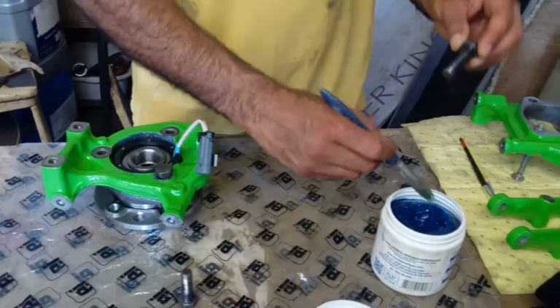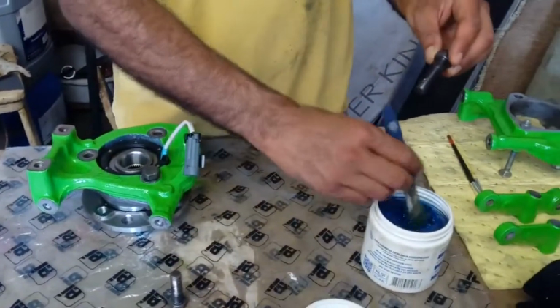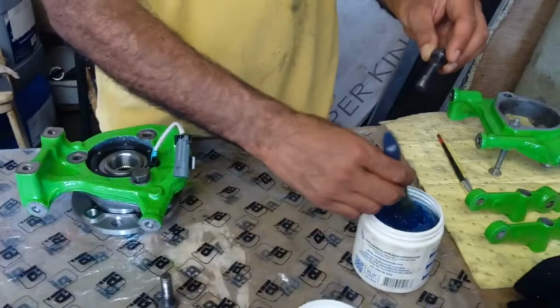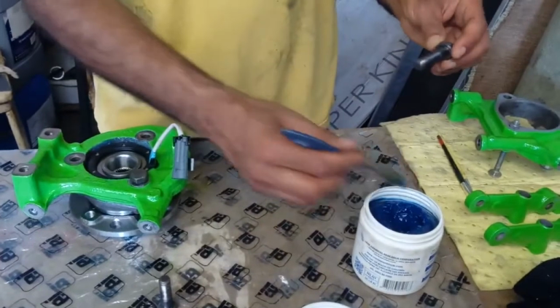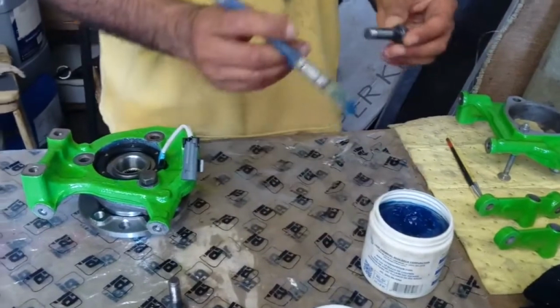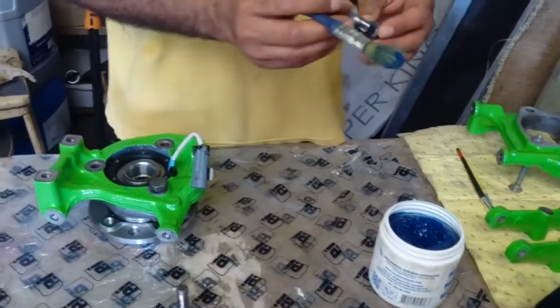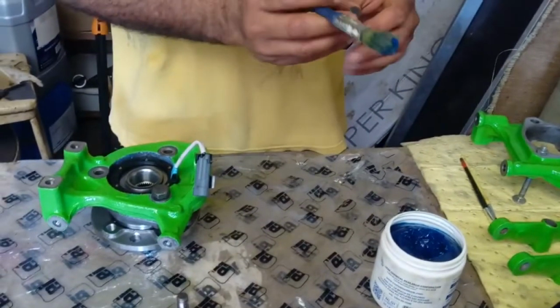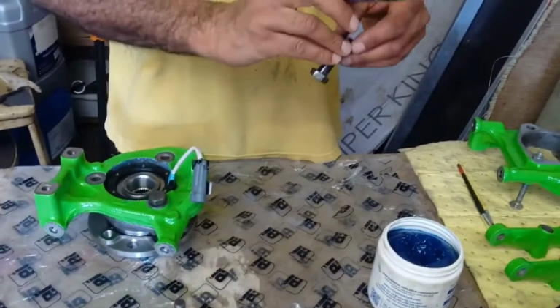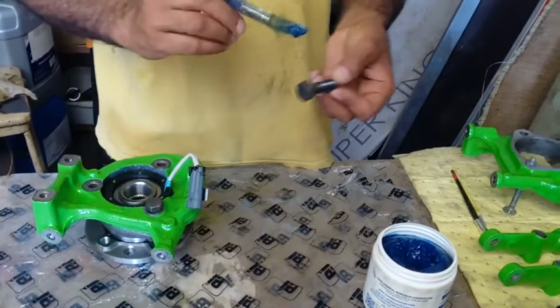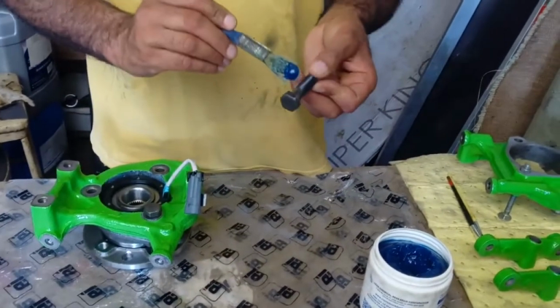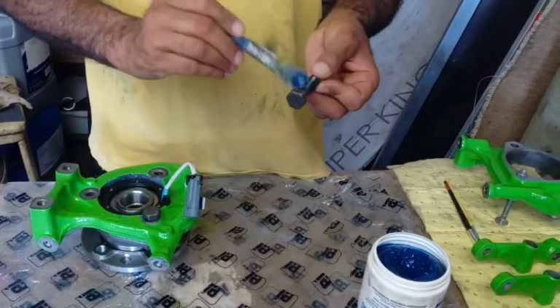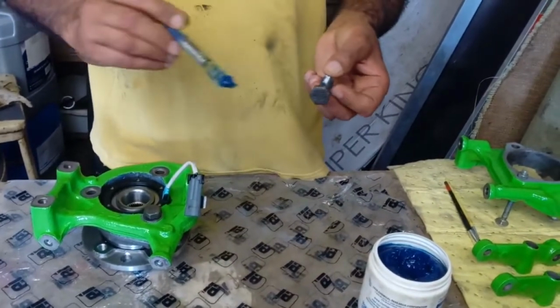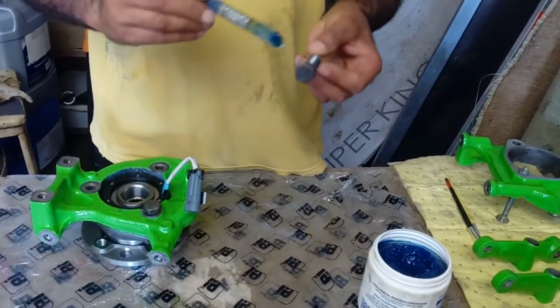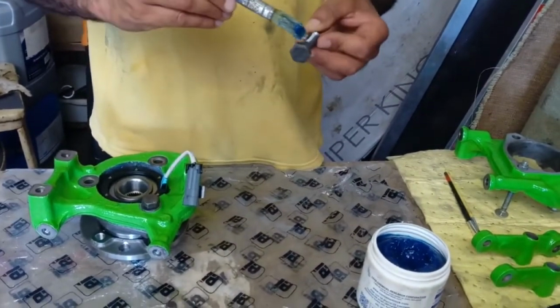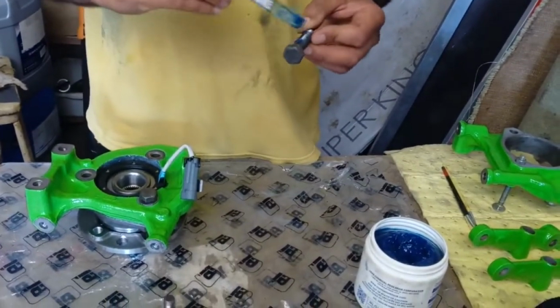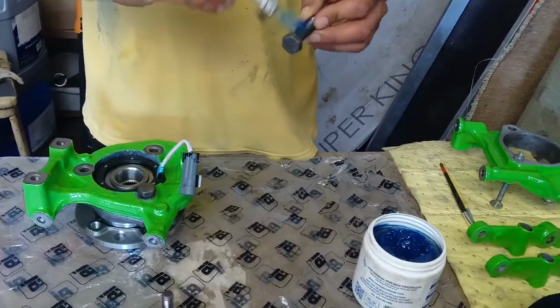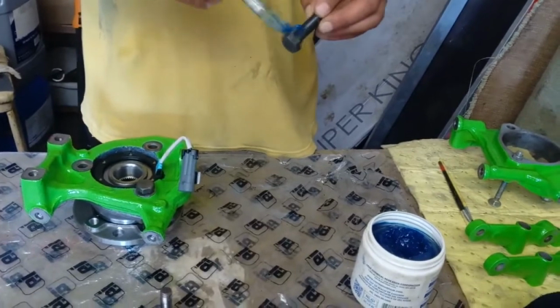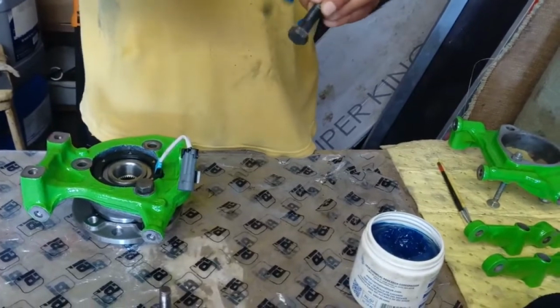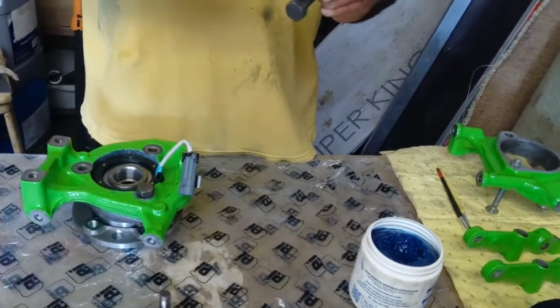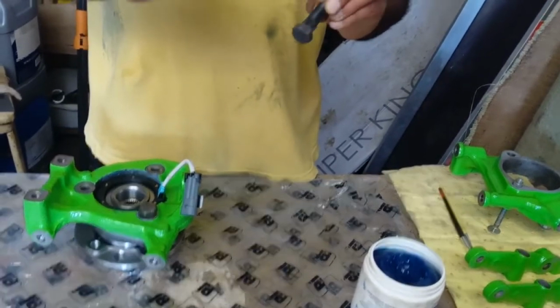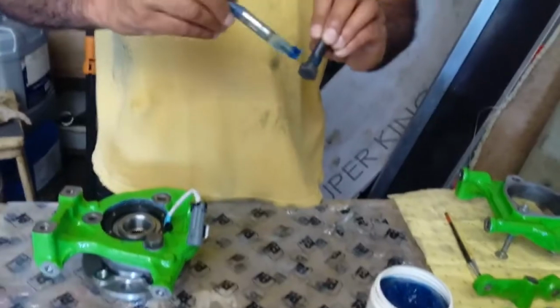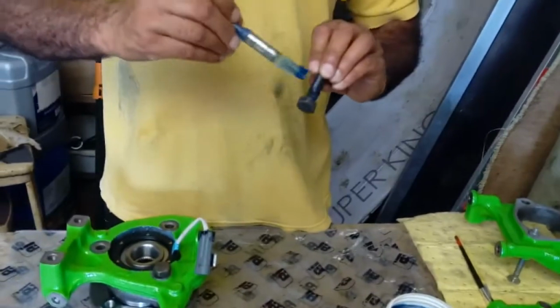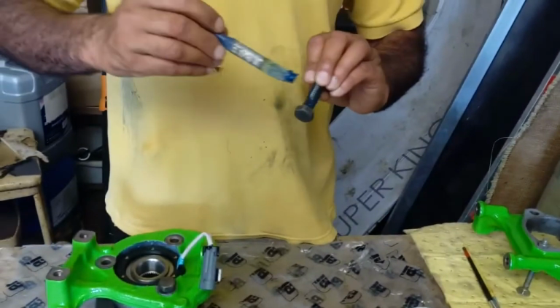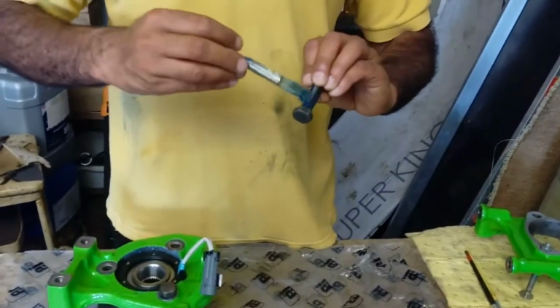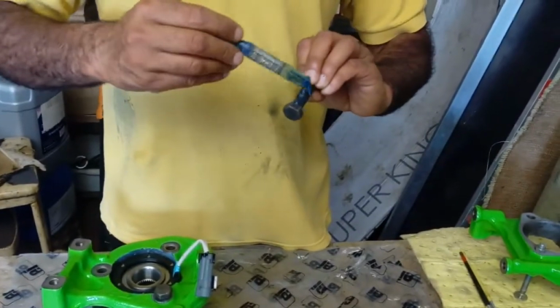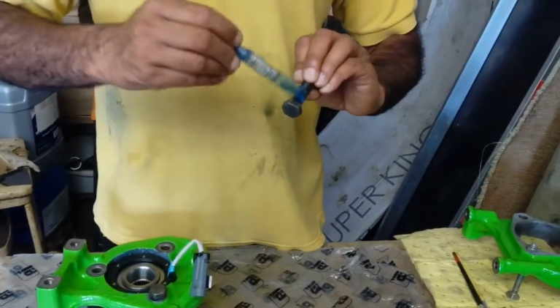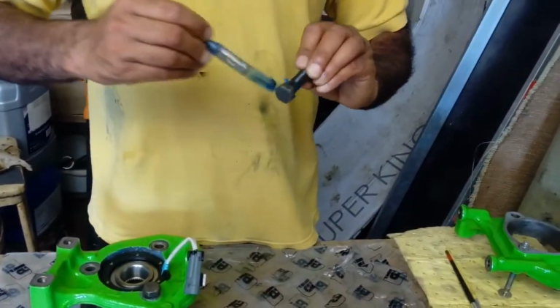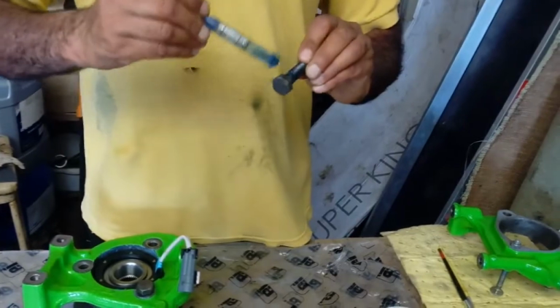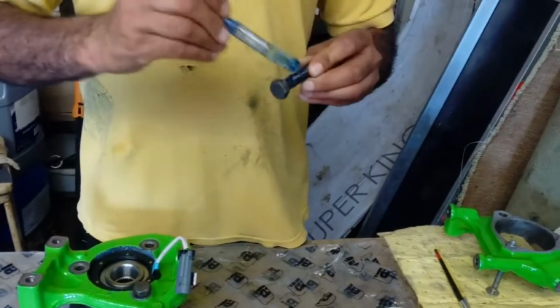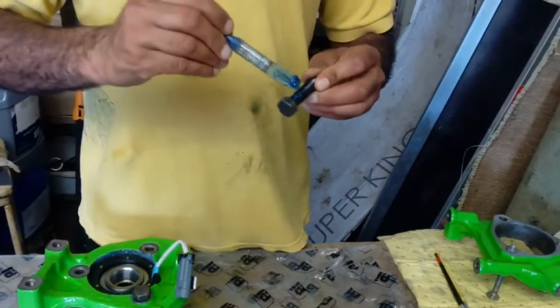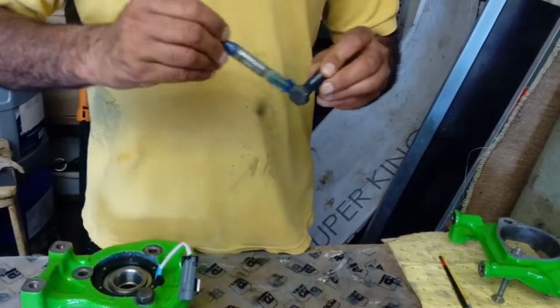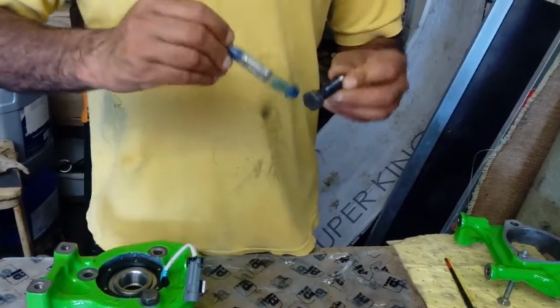These bolts were rusty. All I basically did was just get them in a vice and use one of these circular wire brushes on the drill, just clean them up and they come out nice.